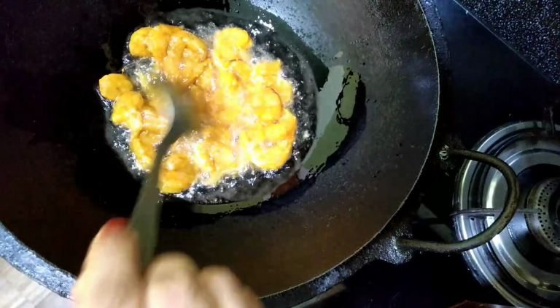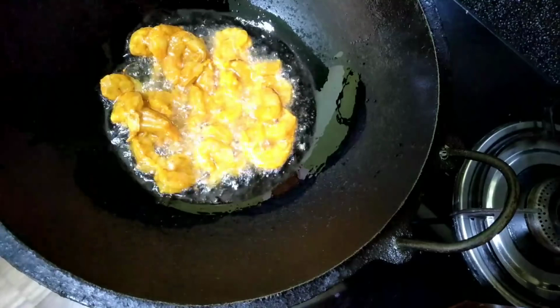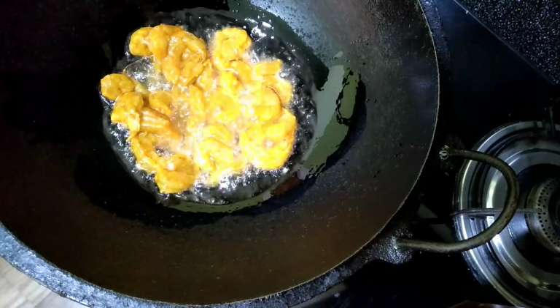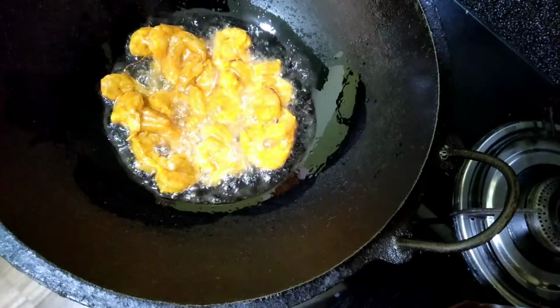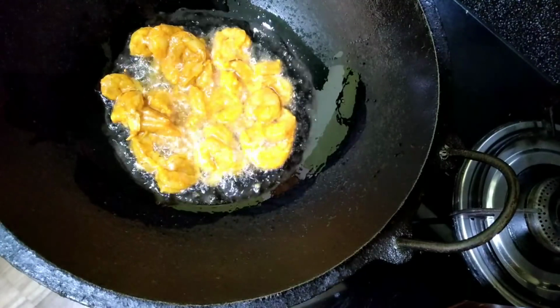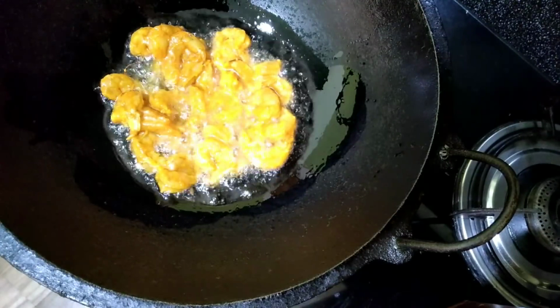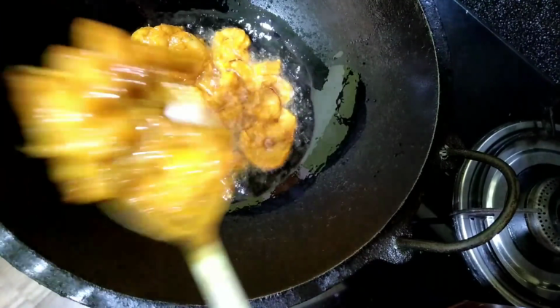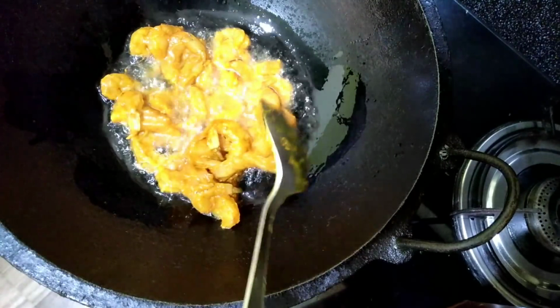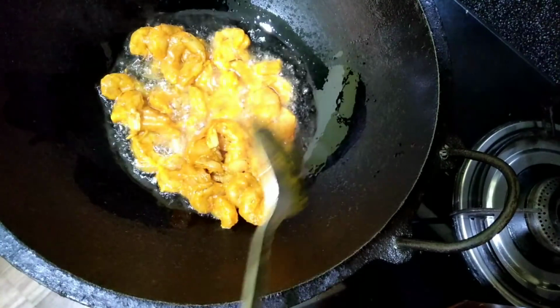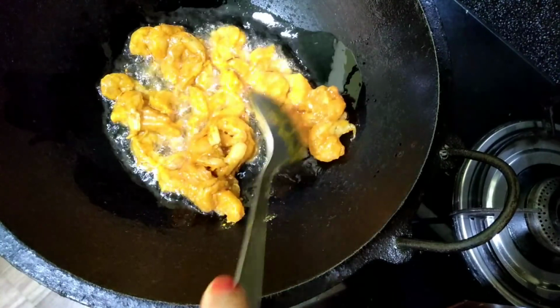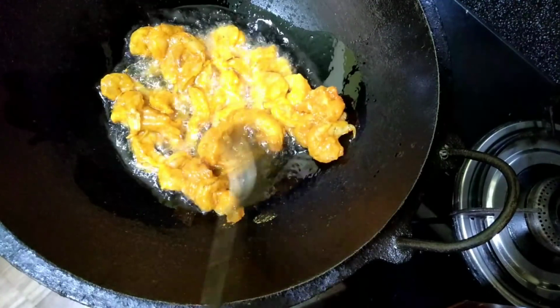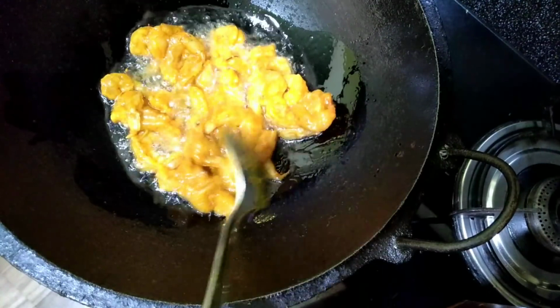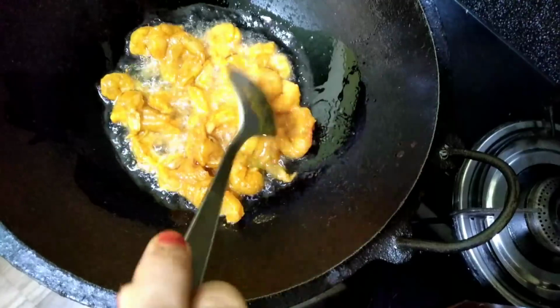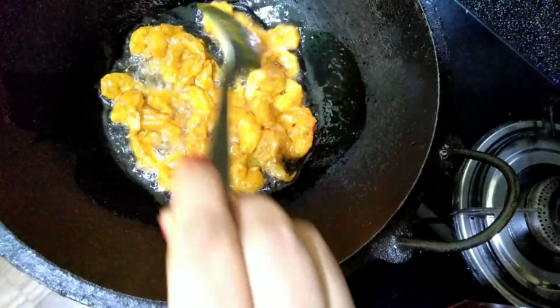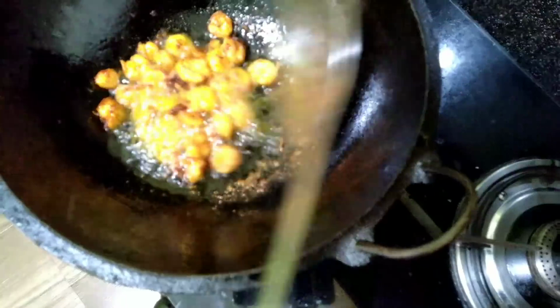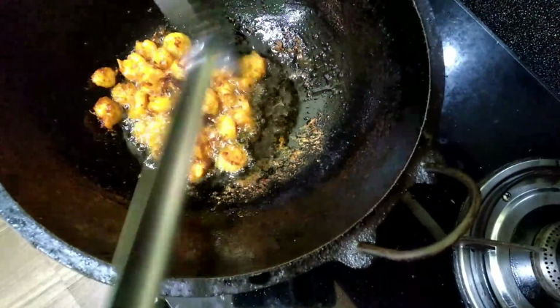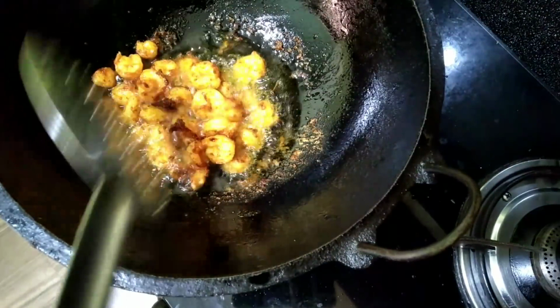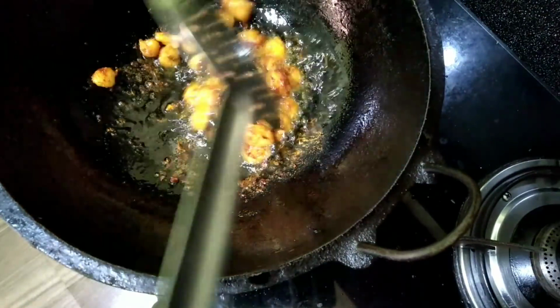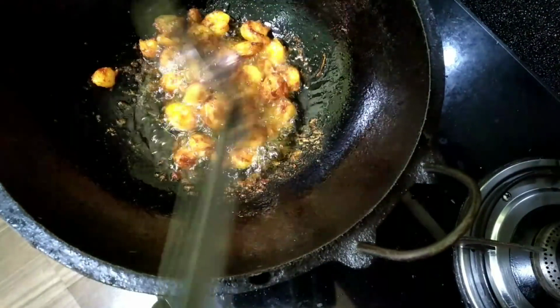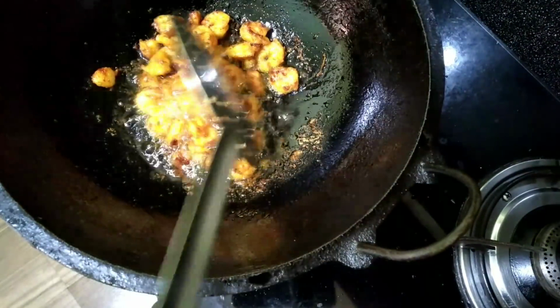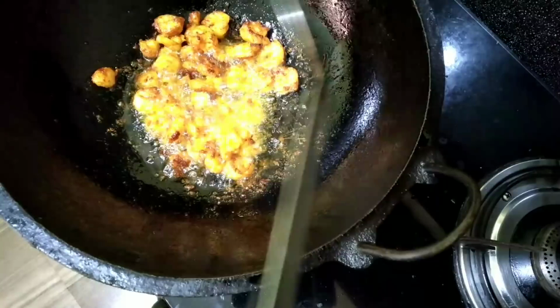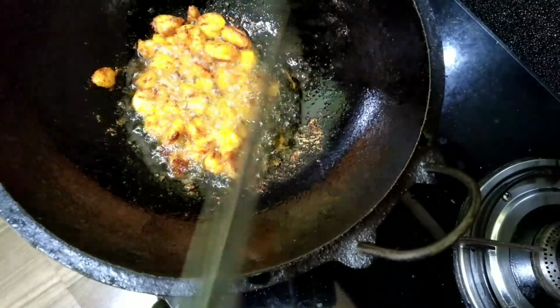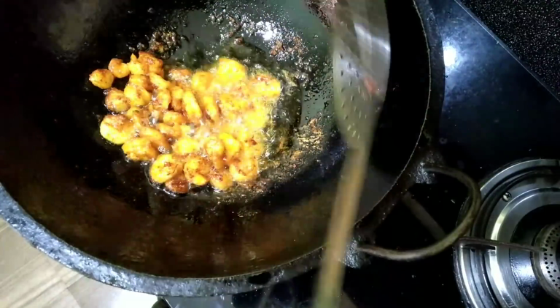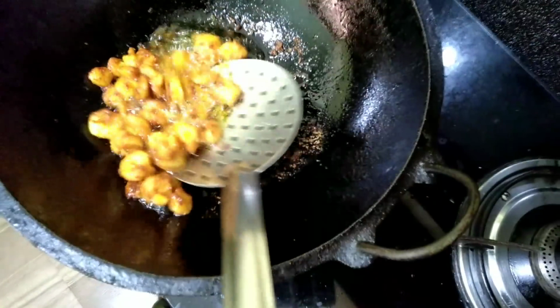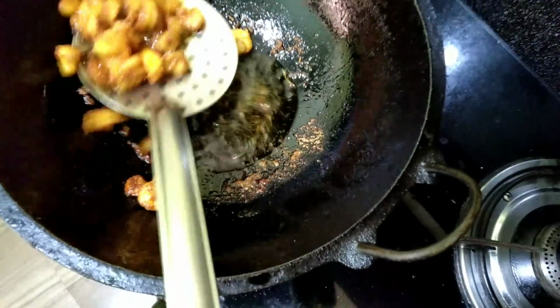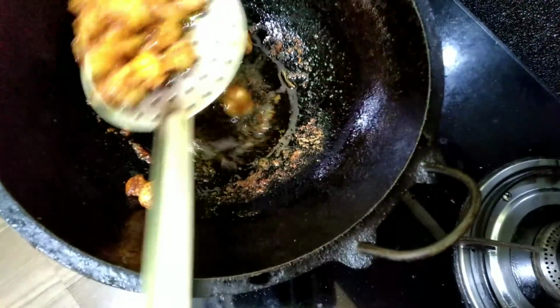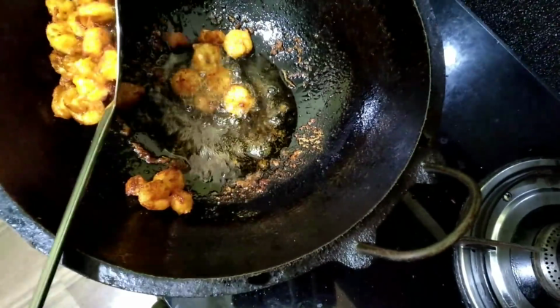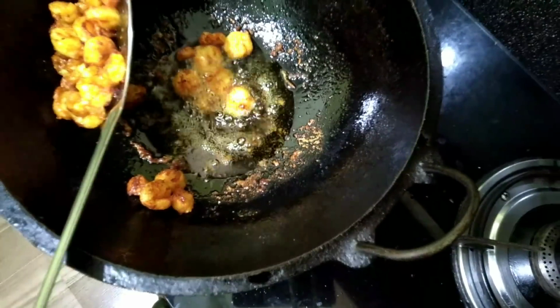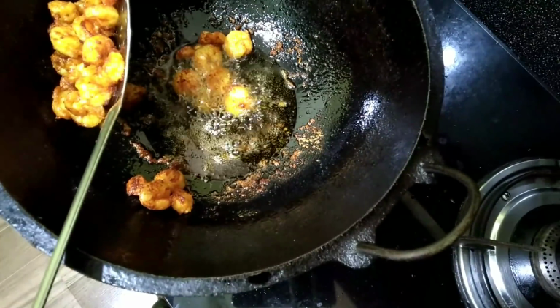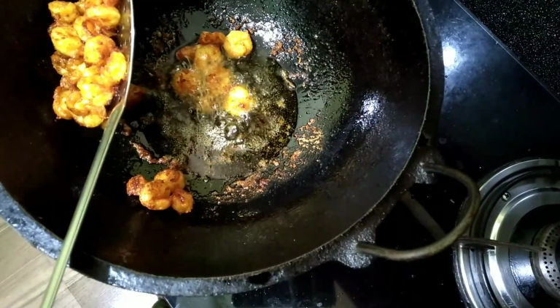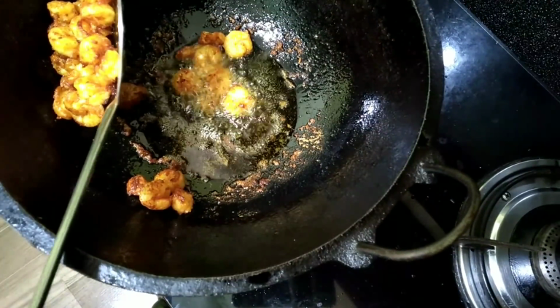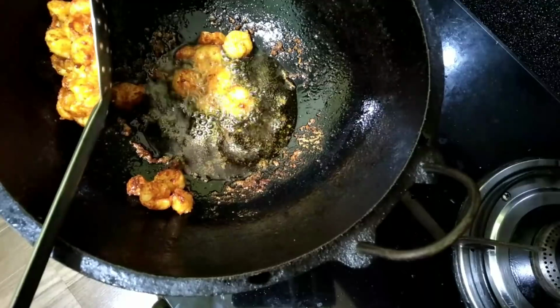Put the pasta in the pan and fry it so that it is boiled. Put the curry in the pan.